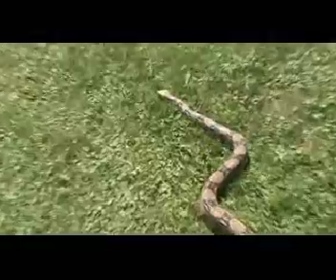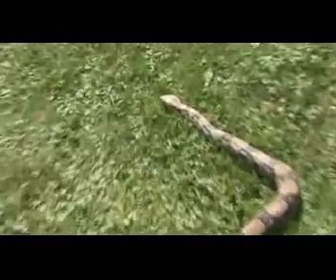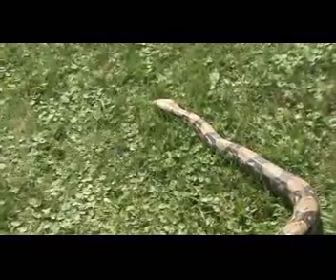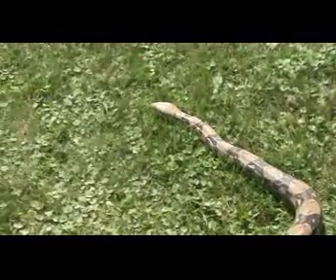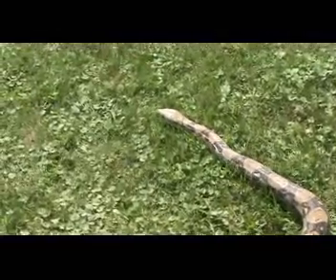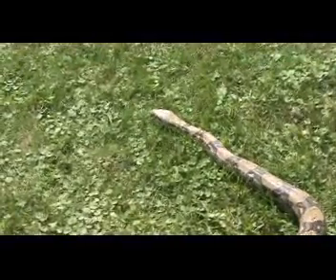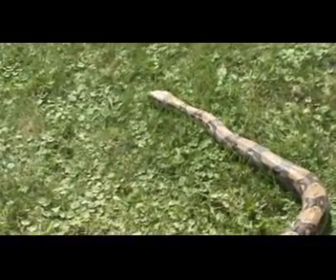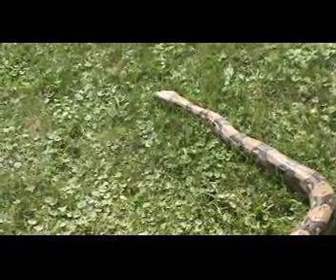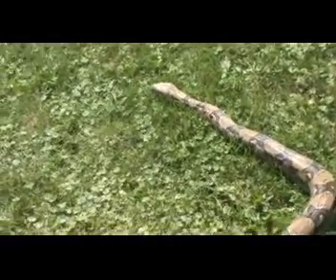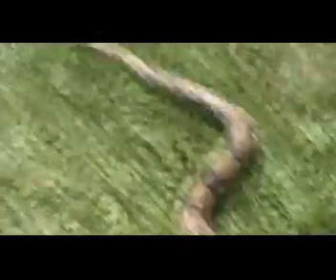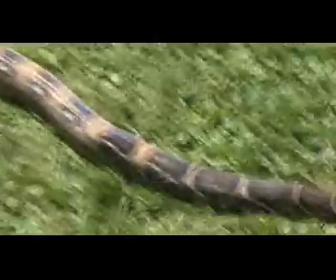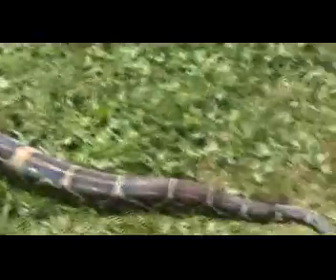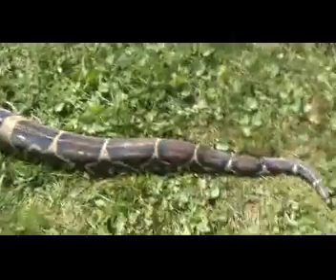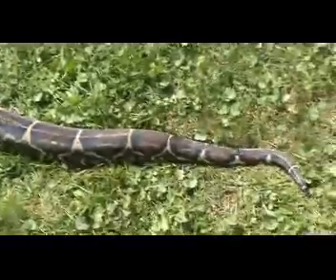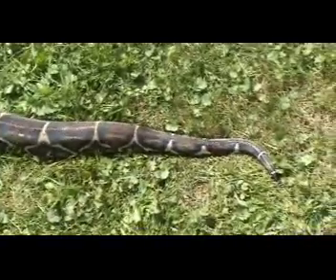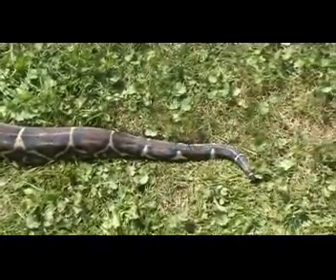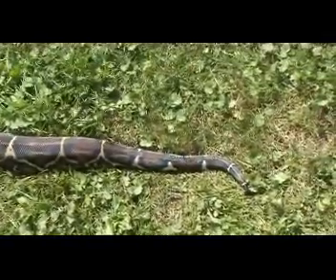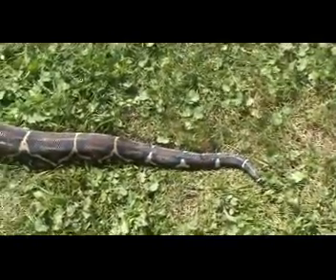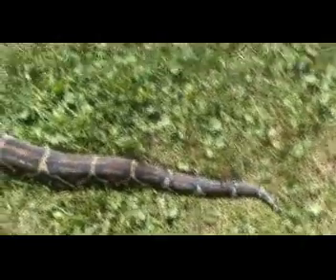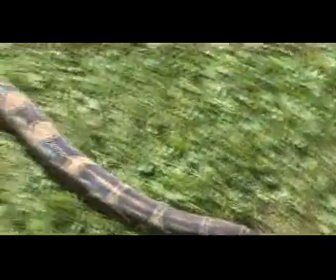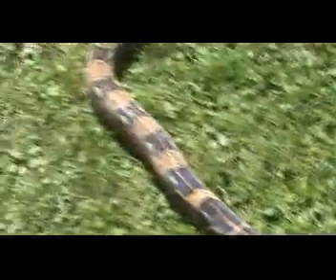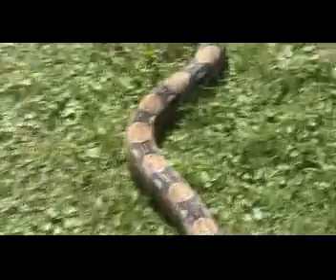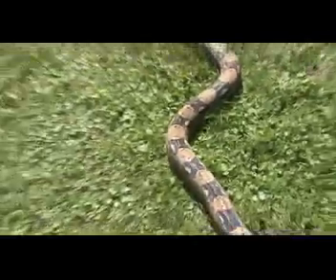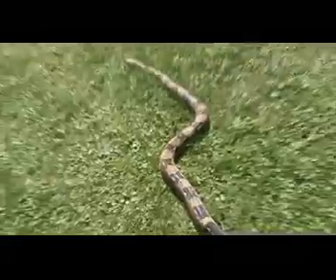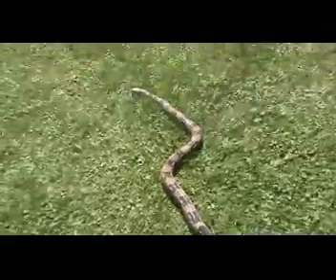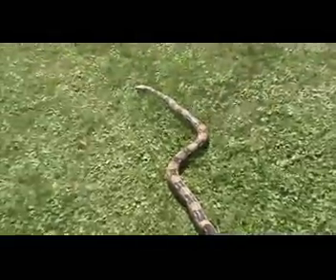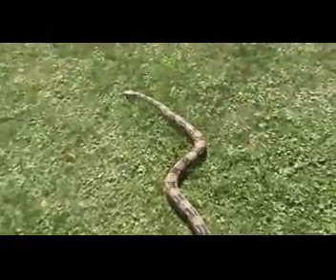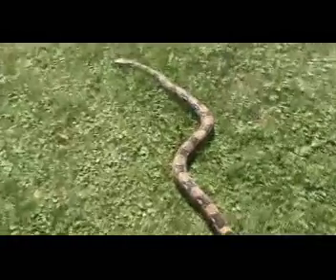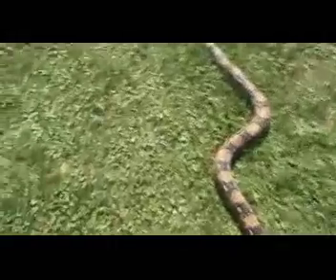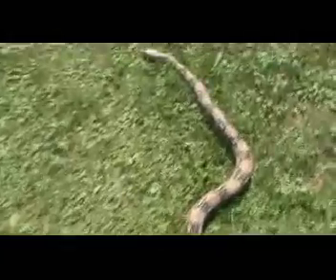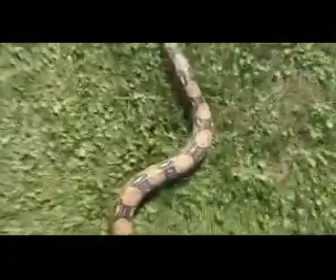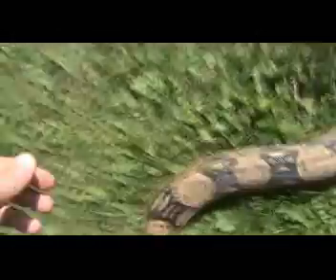And this is Susan's Columbian Red-Tail Boa, Esmeralda. Another amazing looking snake.